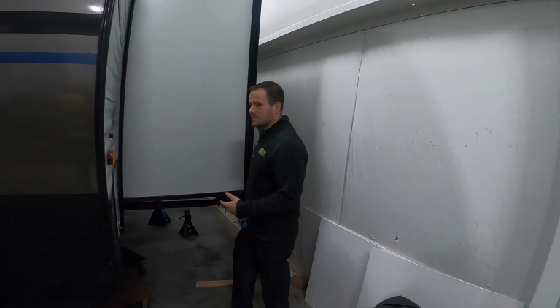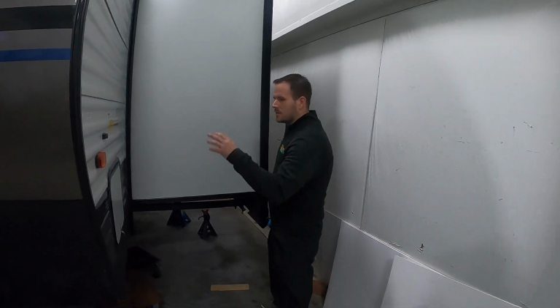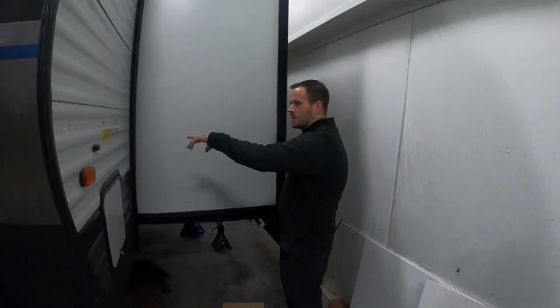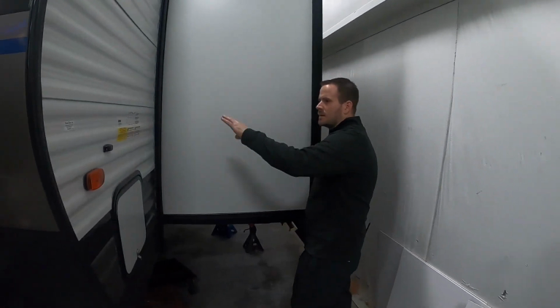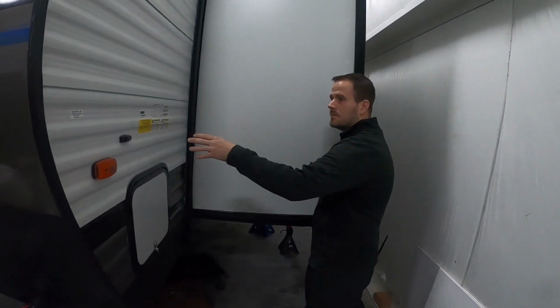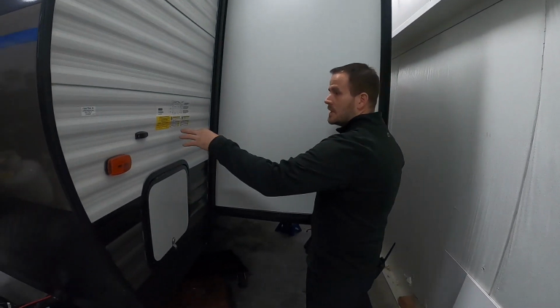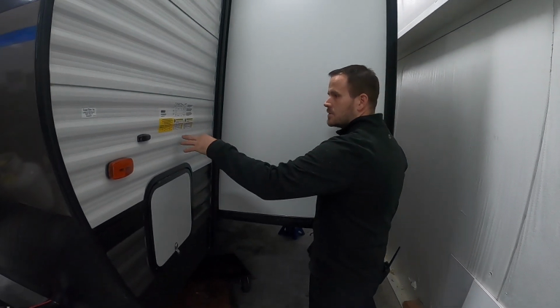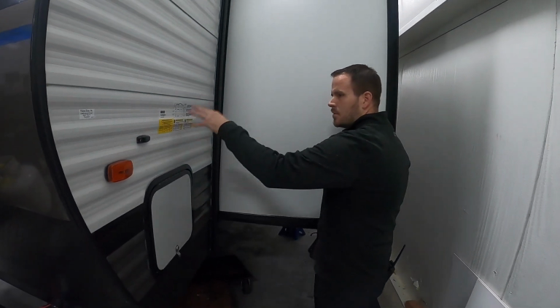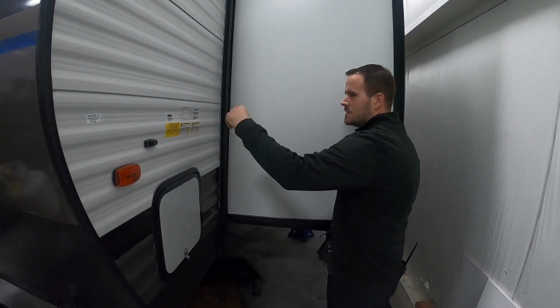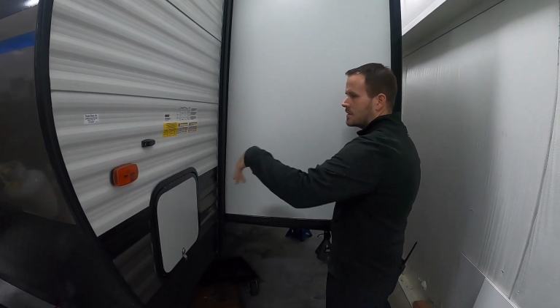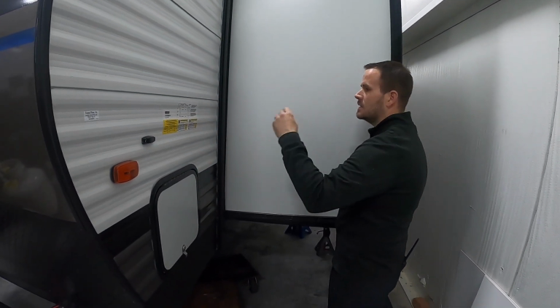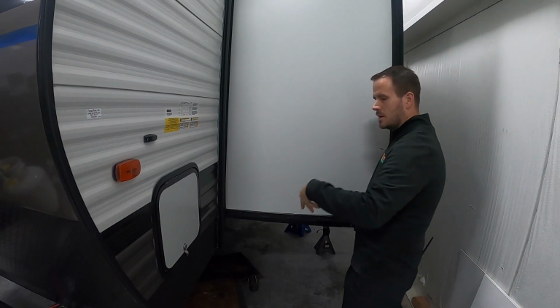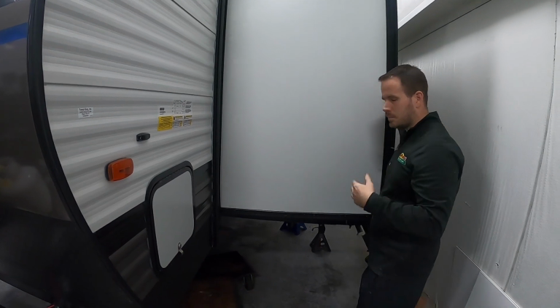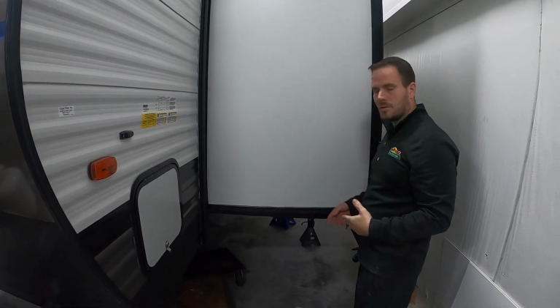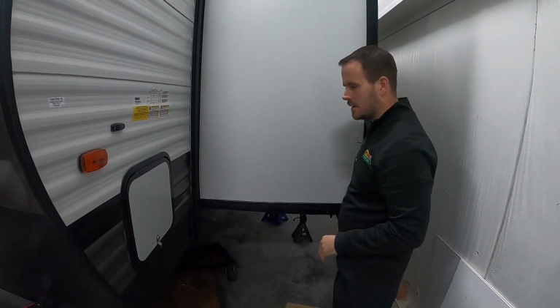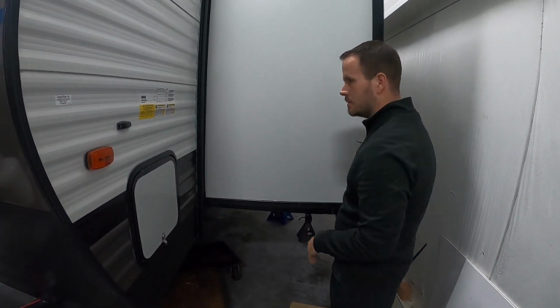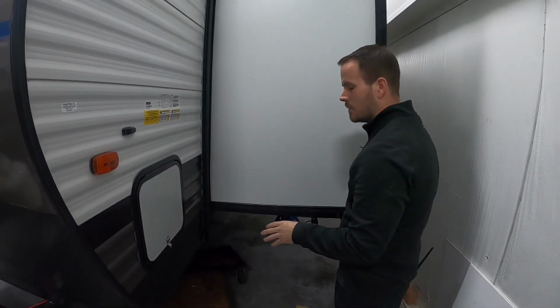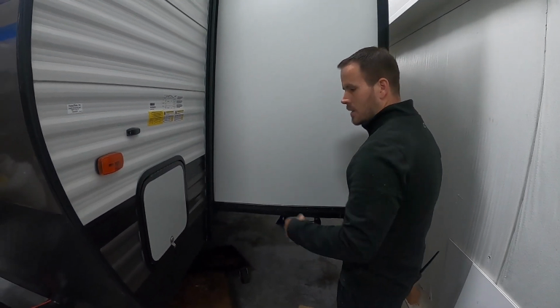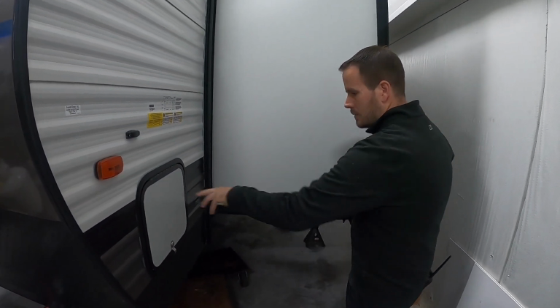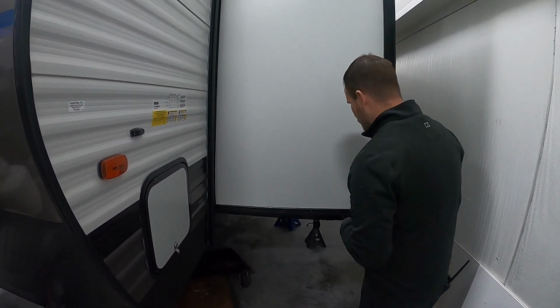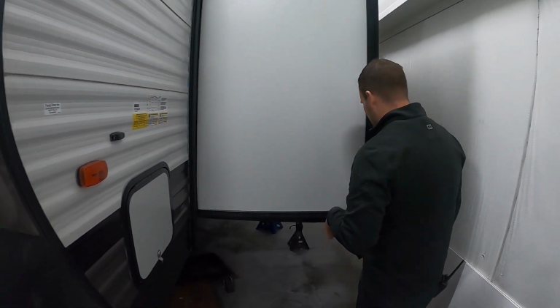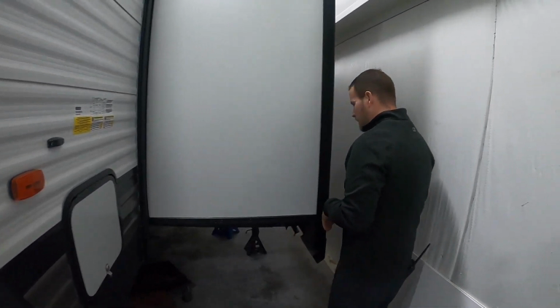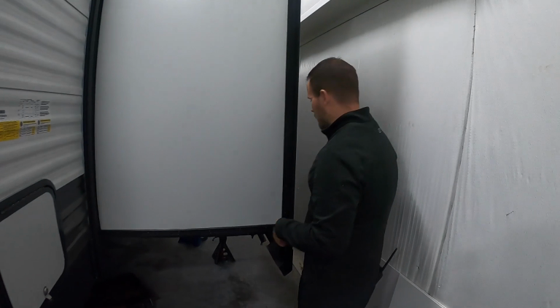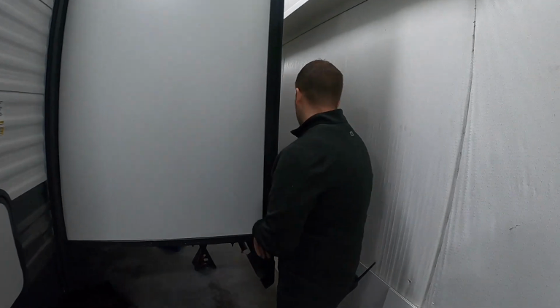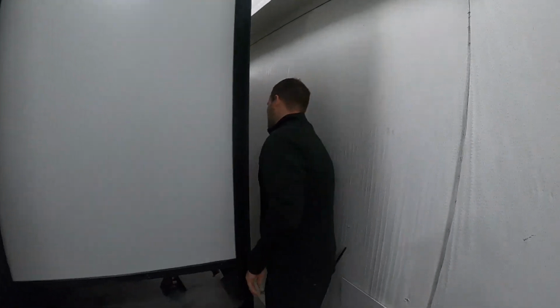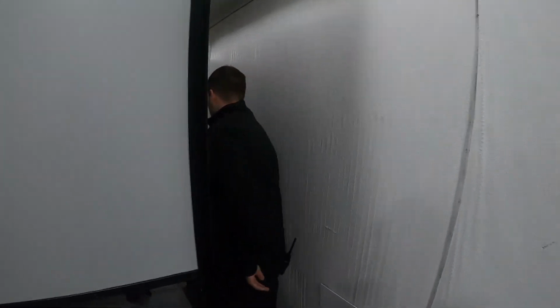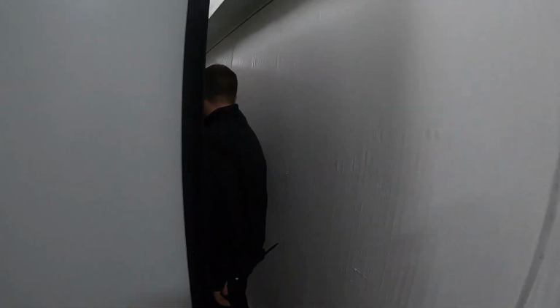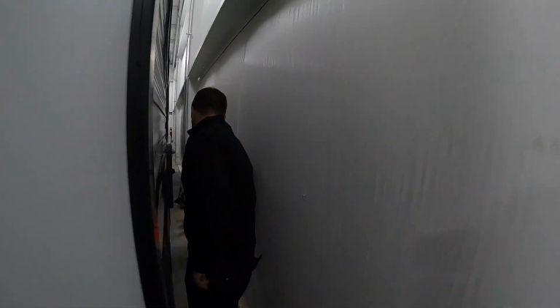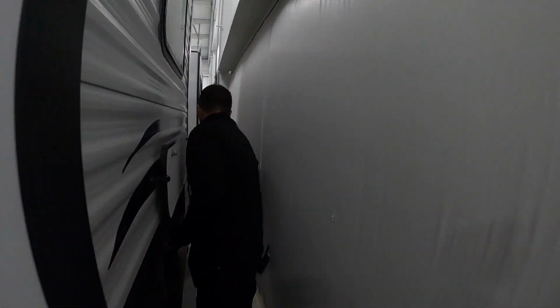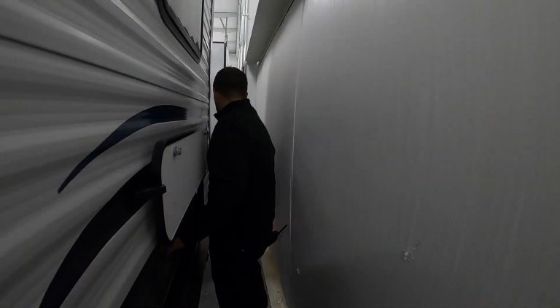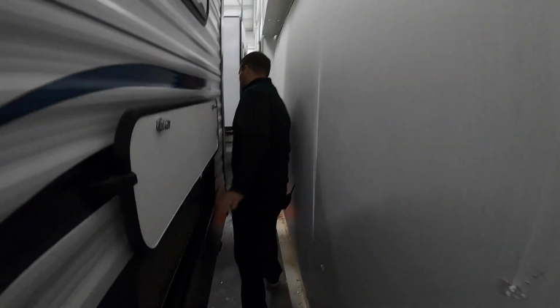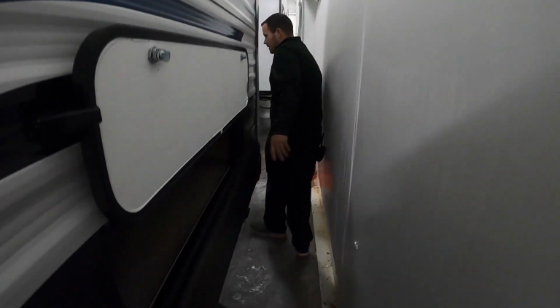Around this side, of course, you have your bin tag which tells you different information about your camper — your weights, tire size, pressure, and so forth. You have big storage right here in the front, and squeezing around this slide, you've got another big storage right there.